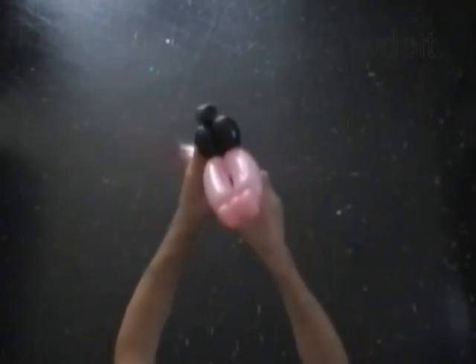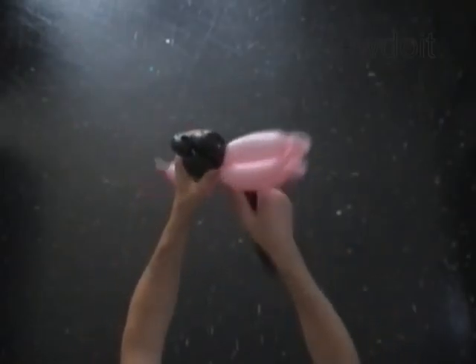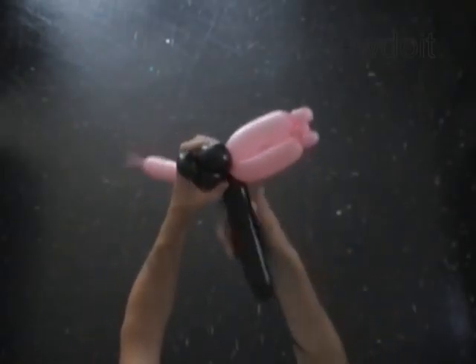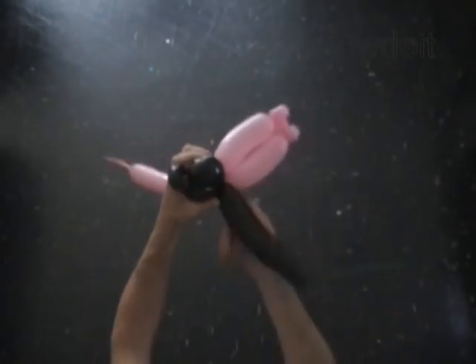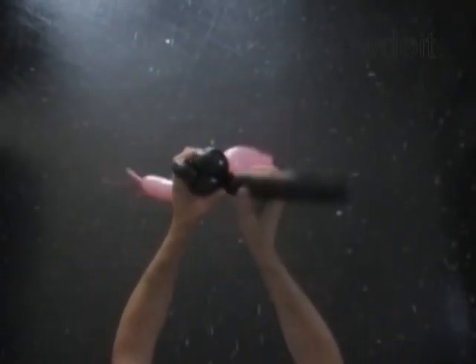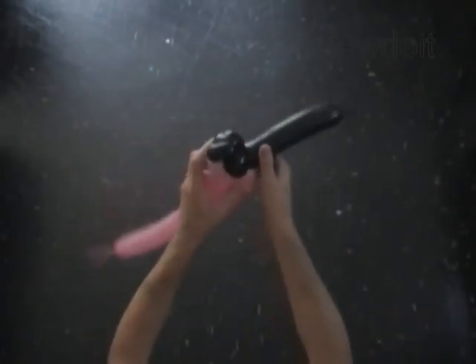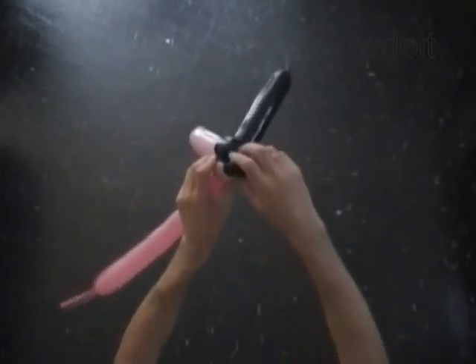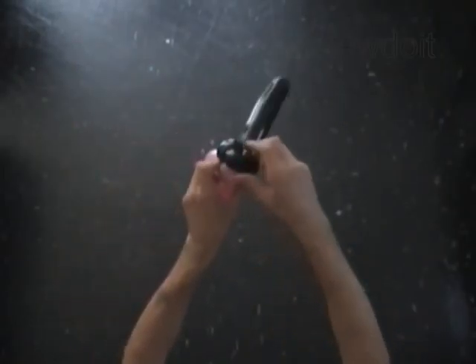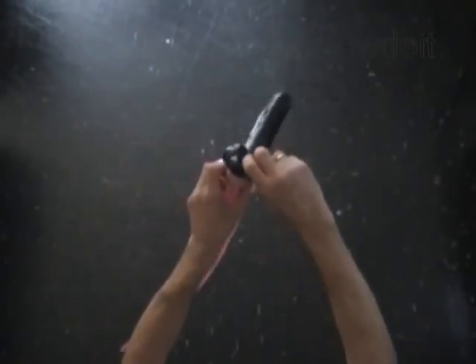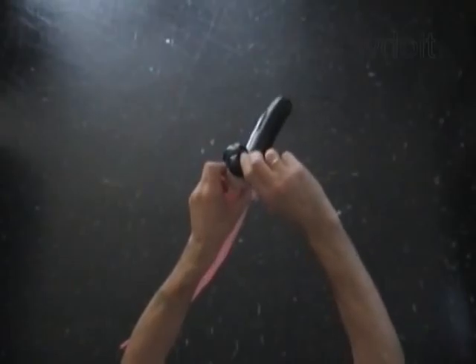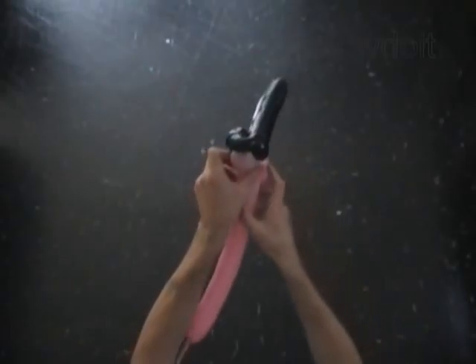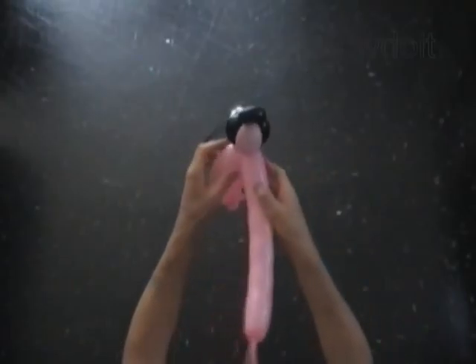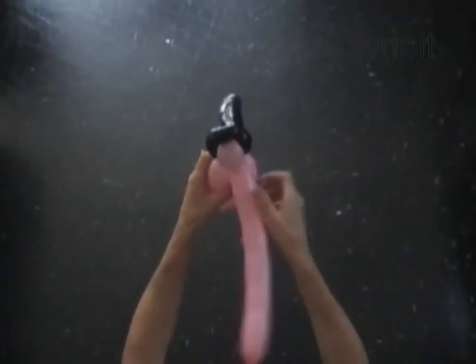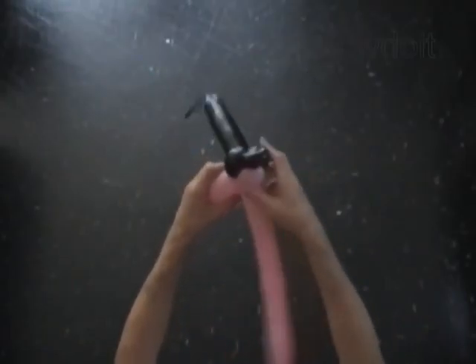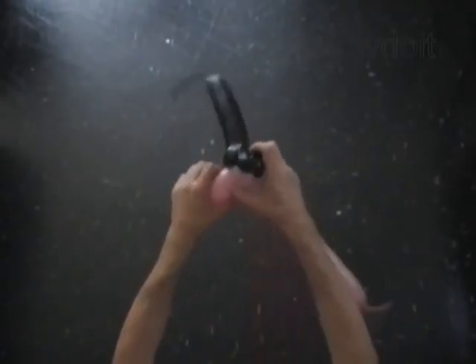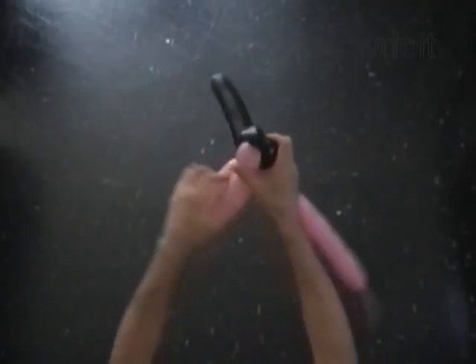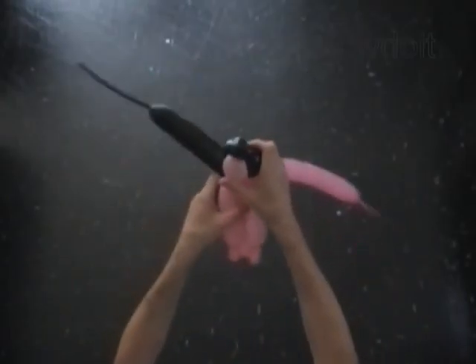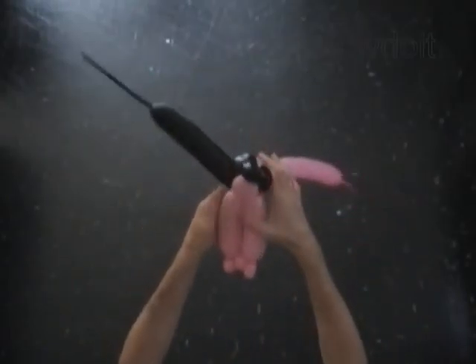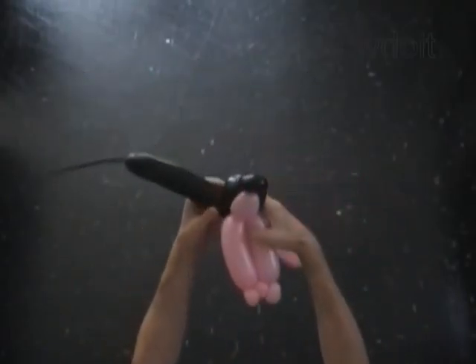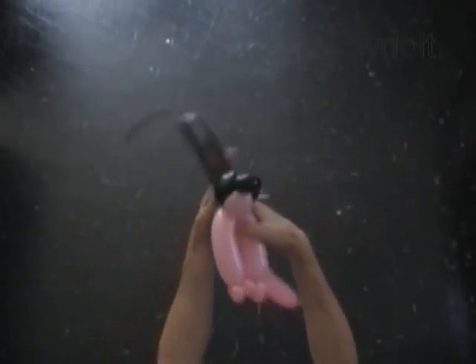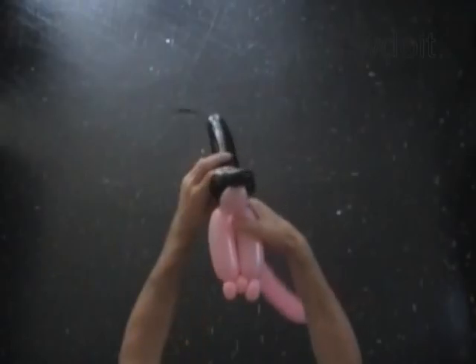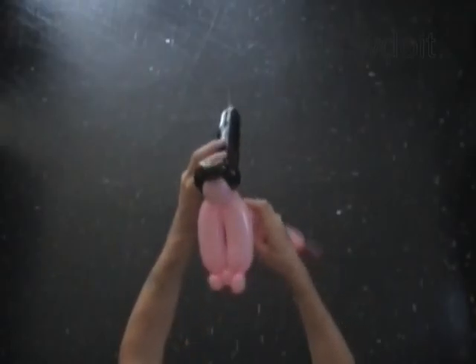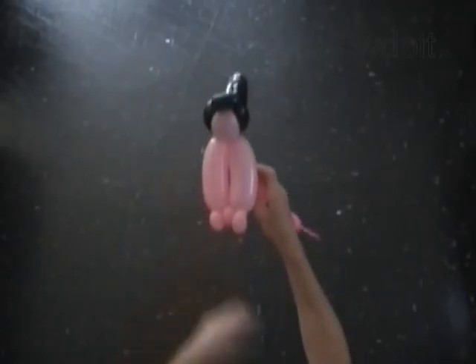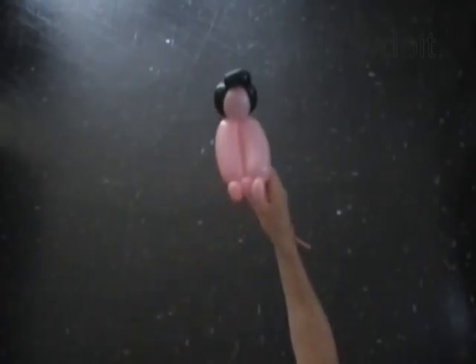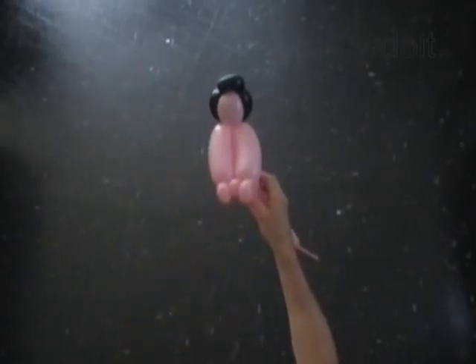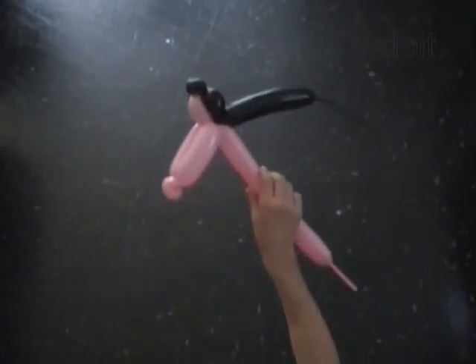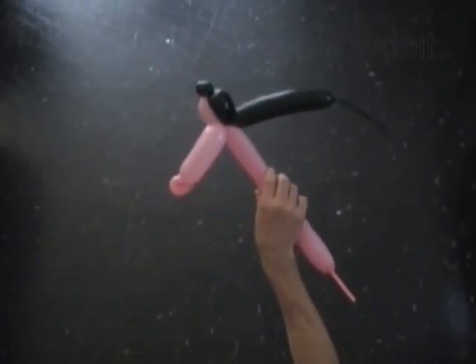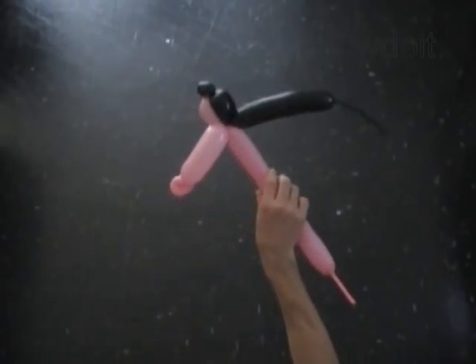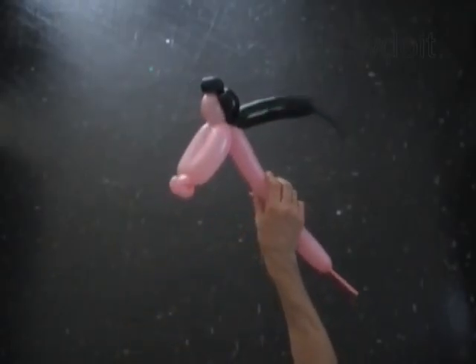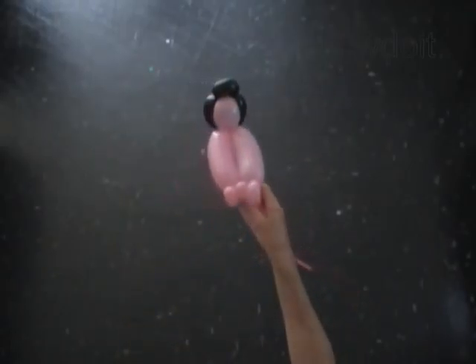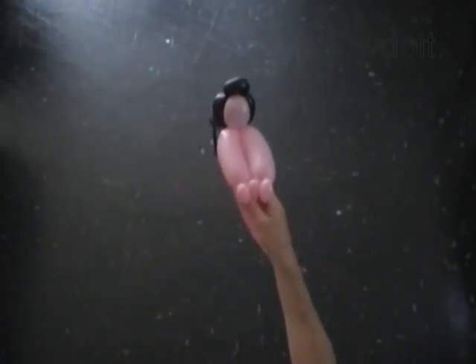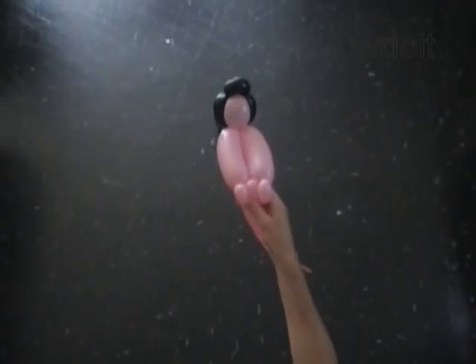Fix all bubbles in proper position. We have made the hair. Now you can cut off the rest of the black balloon, or you can keep it to make a different hair style.